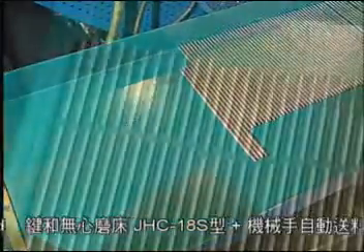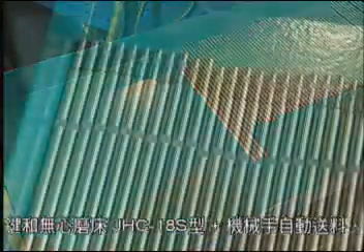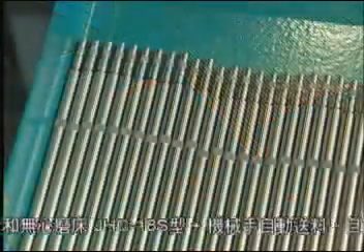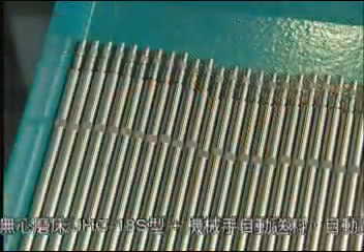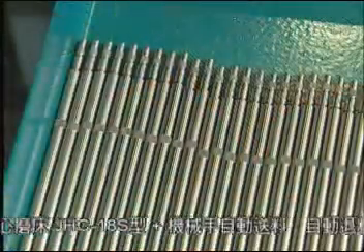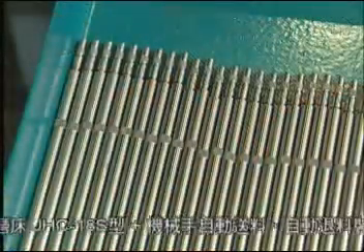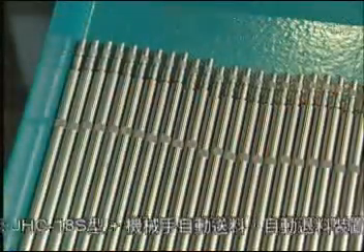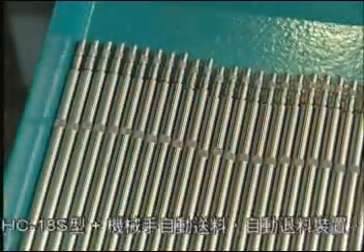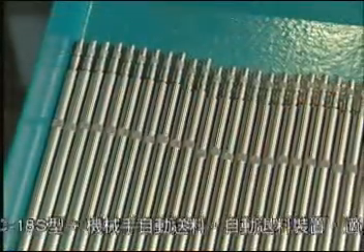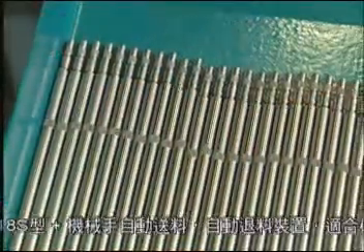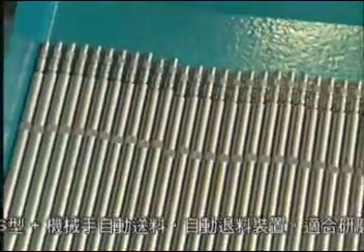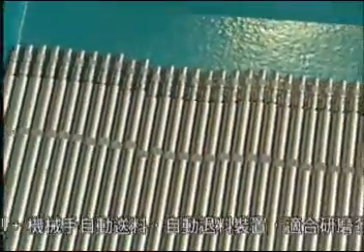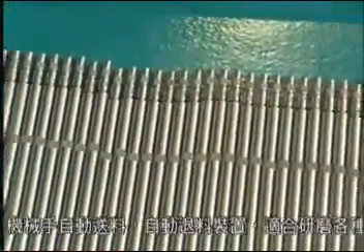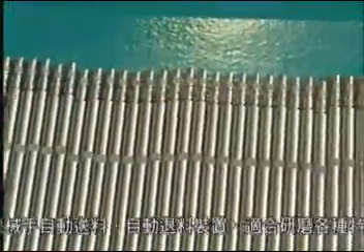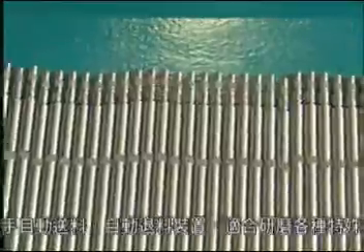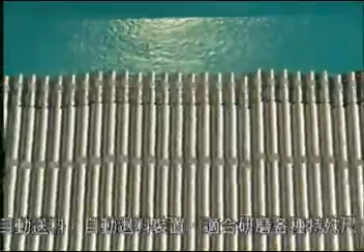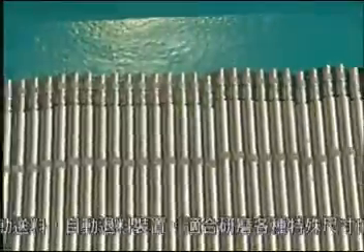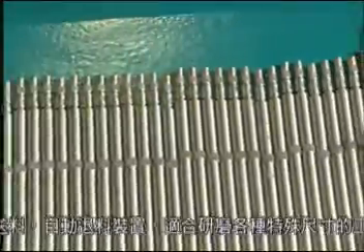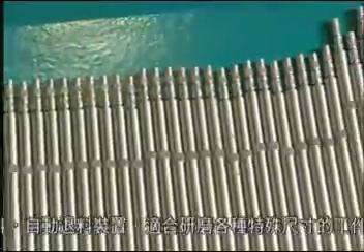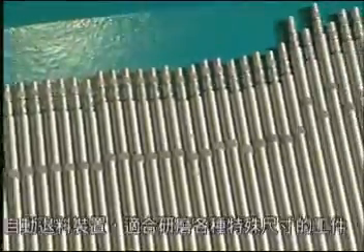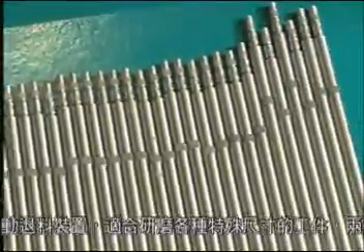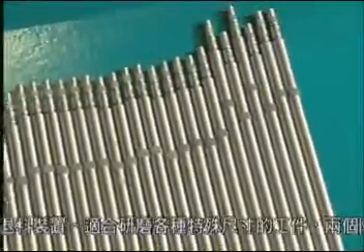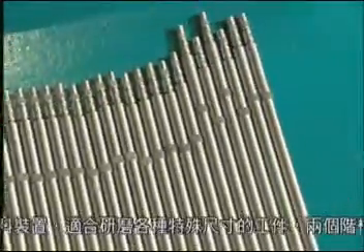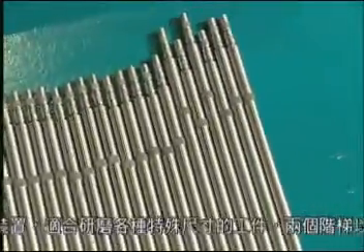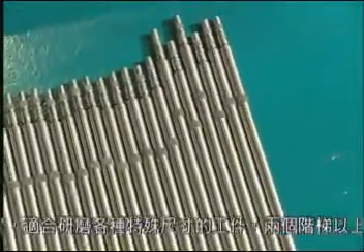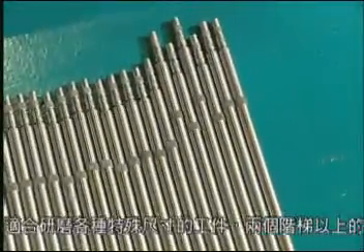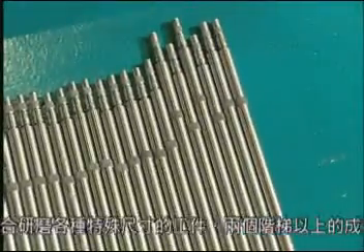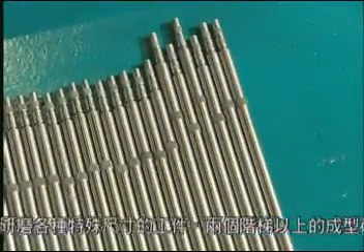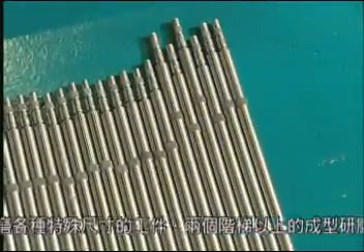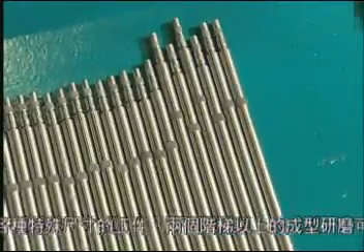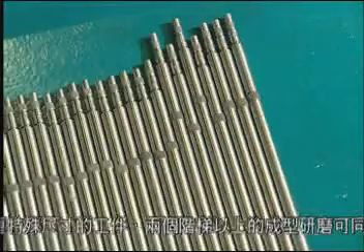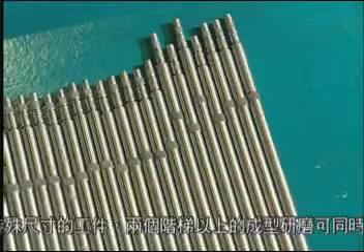The area of contact between the automatic receiver and the automatic receiving plate is covered with a layer of PU to prevent workpiece surface damage after grinding and during collection.